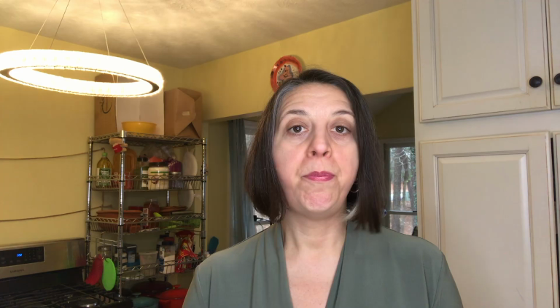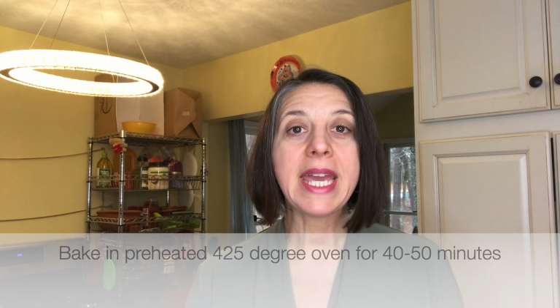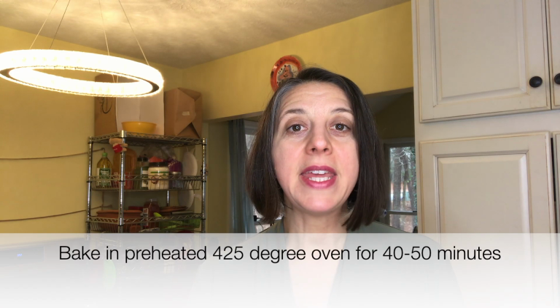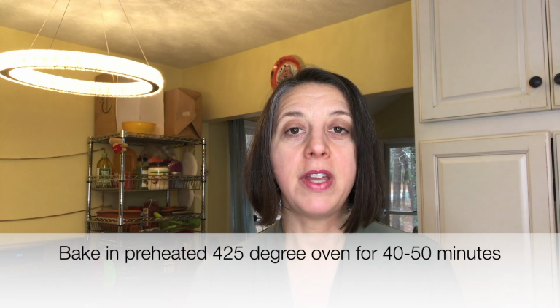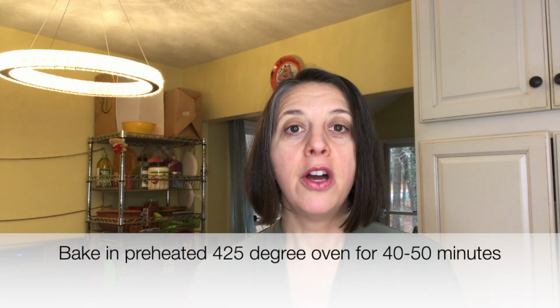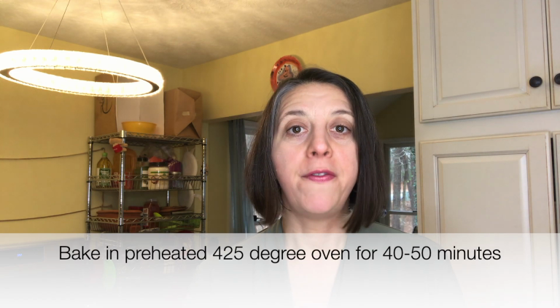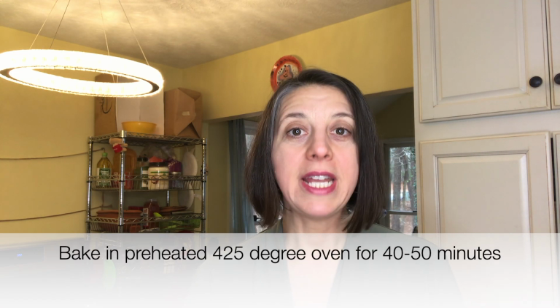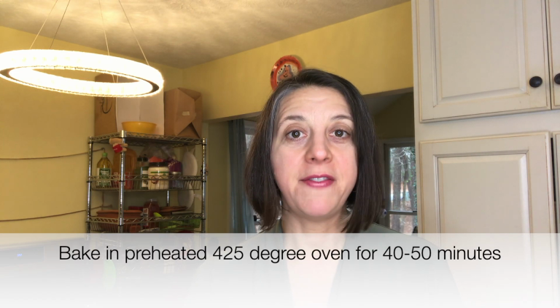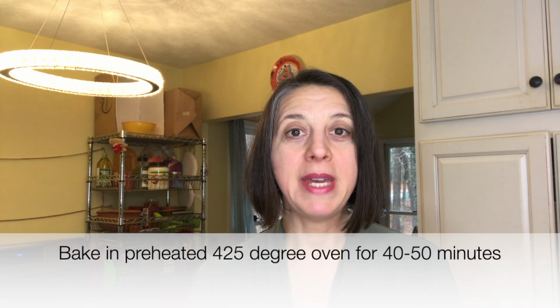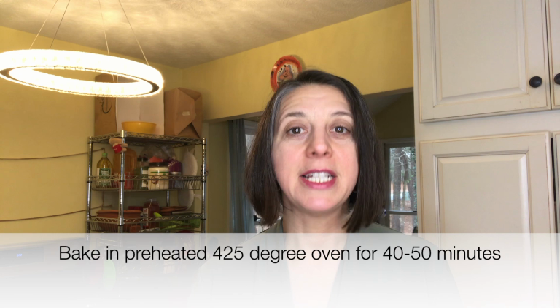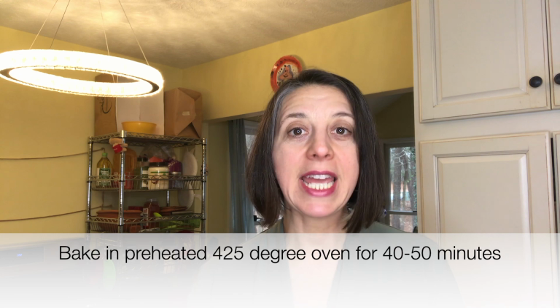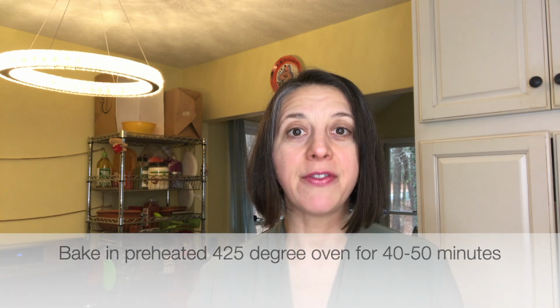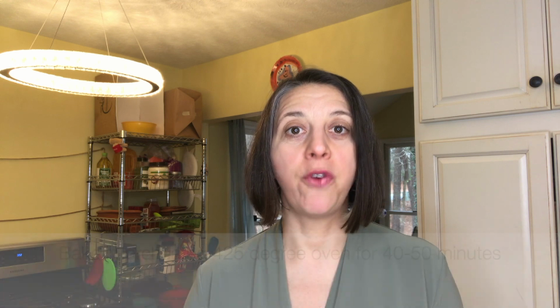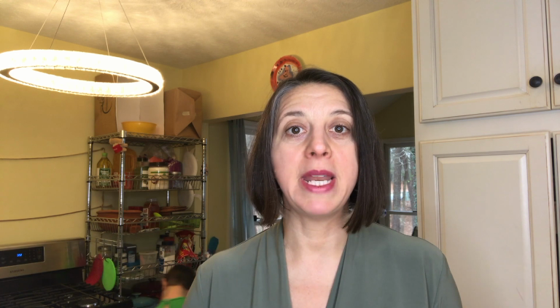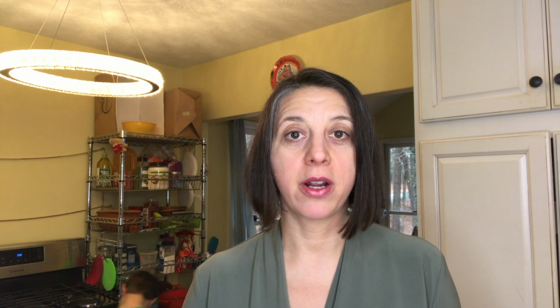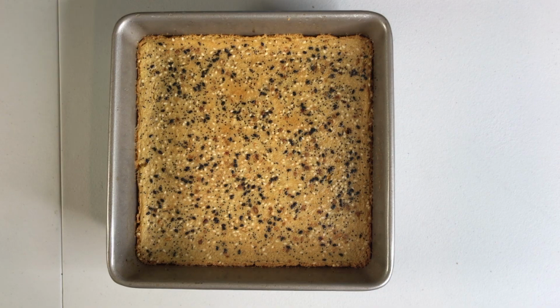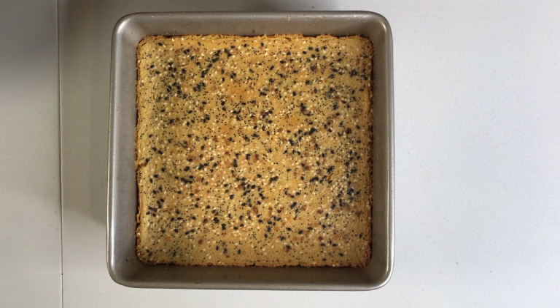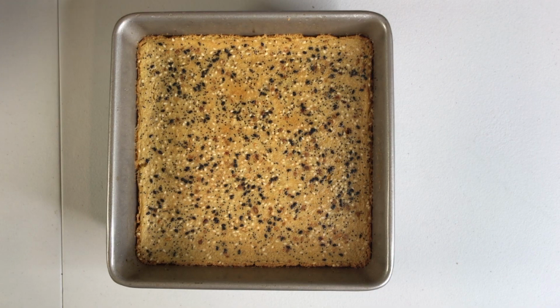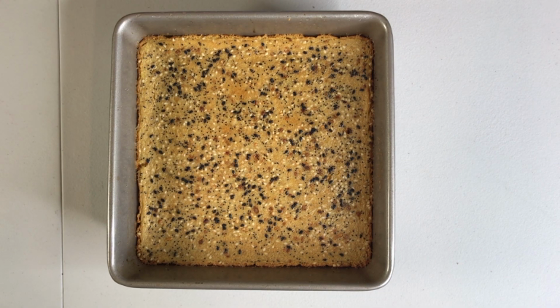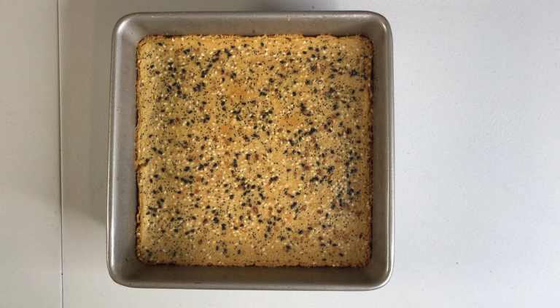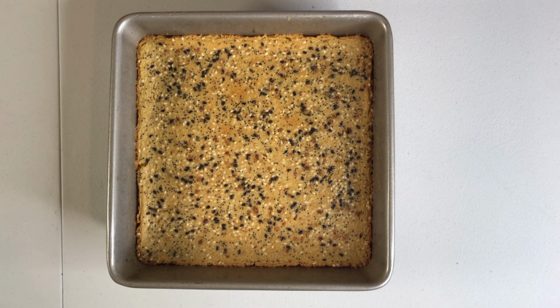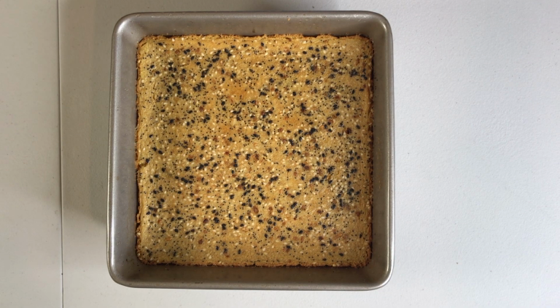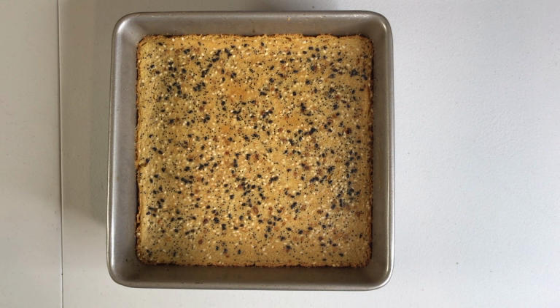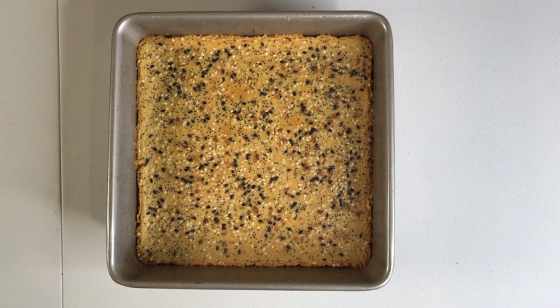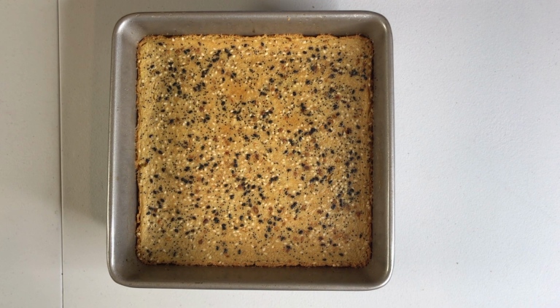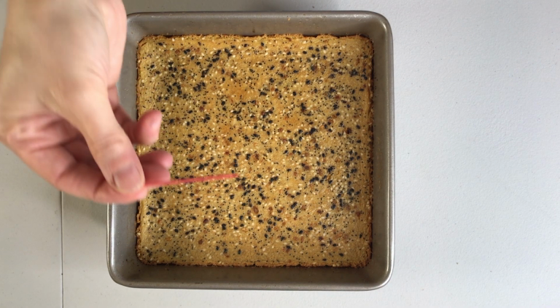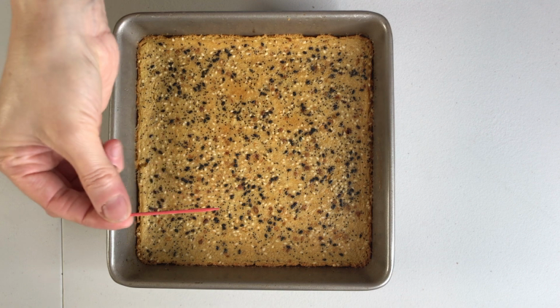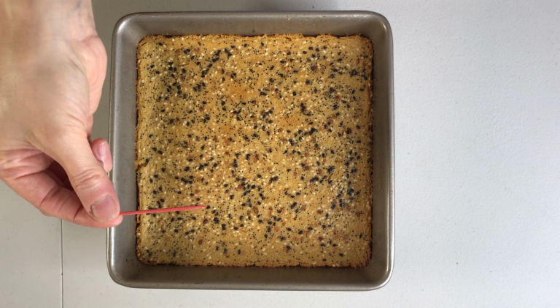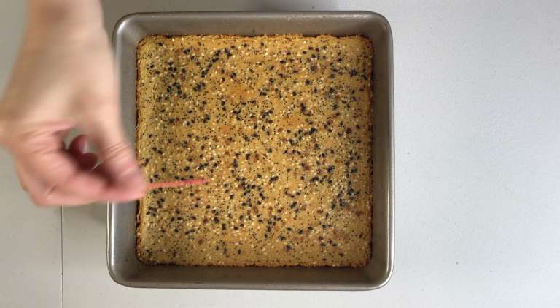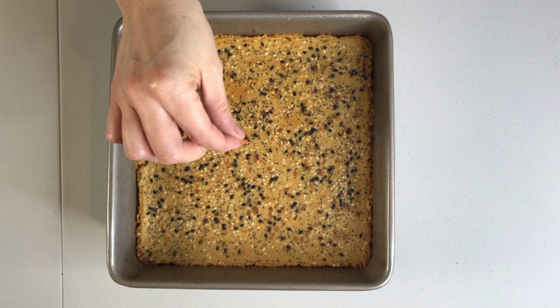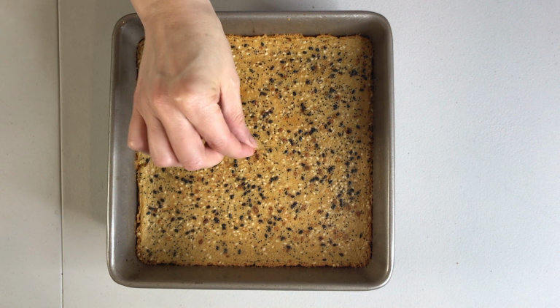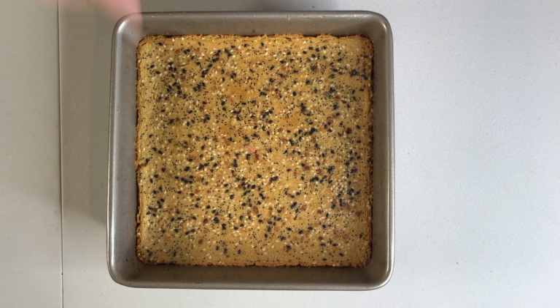Bake it in the oven for 40 to 50 minutes, checking after the 40 minute mark. The chickpea bread is done when a toothpick stands on its own in the middle and when you remove it, it's clean.